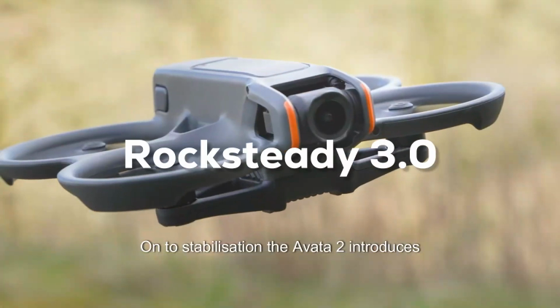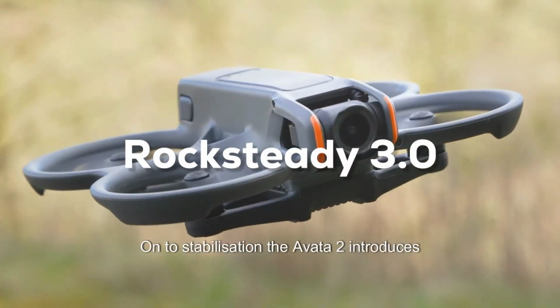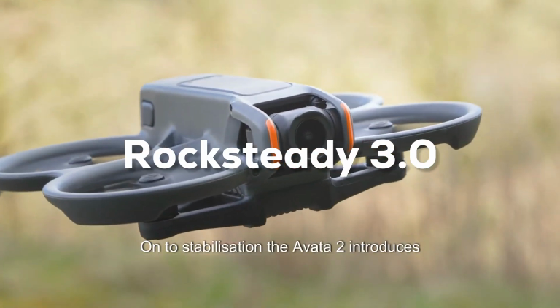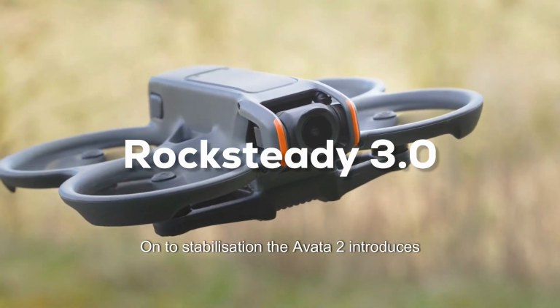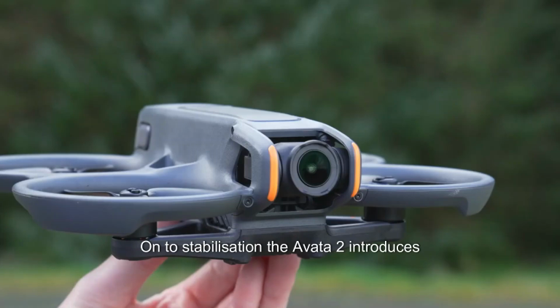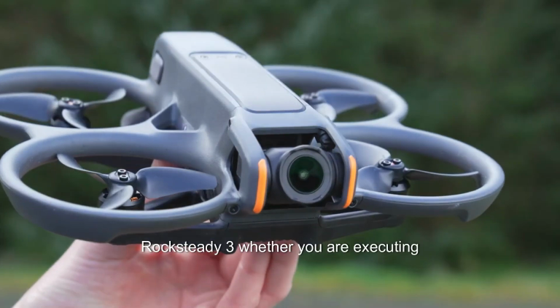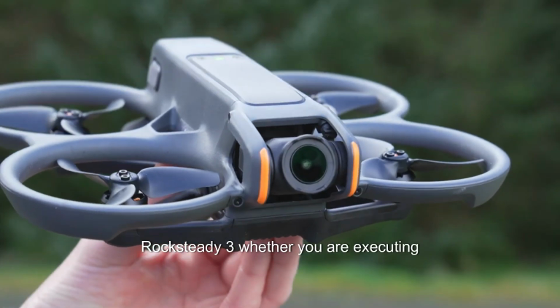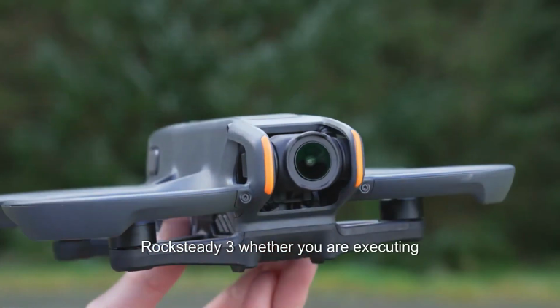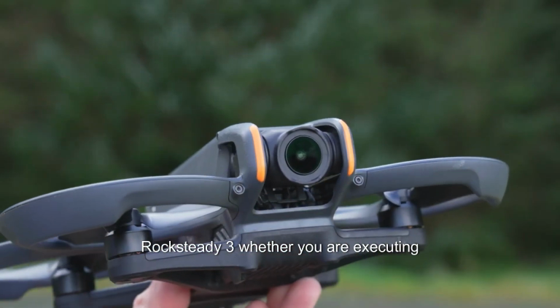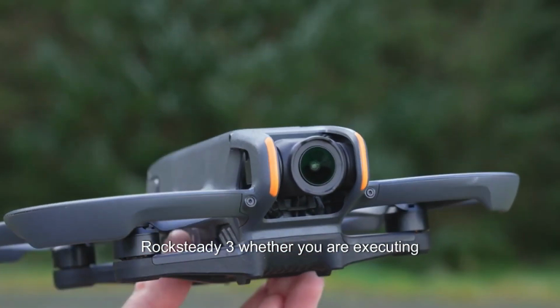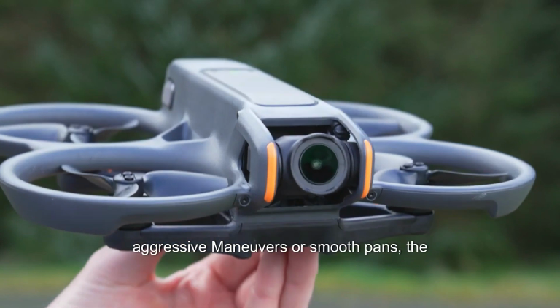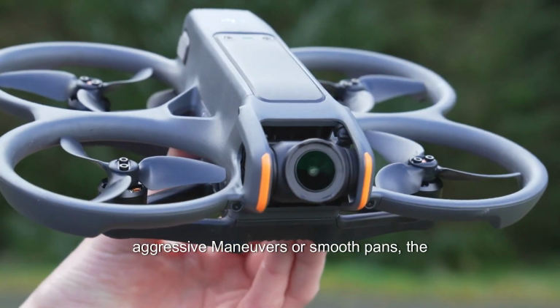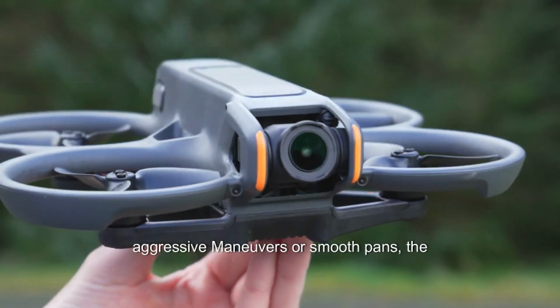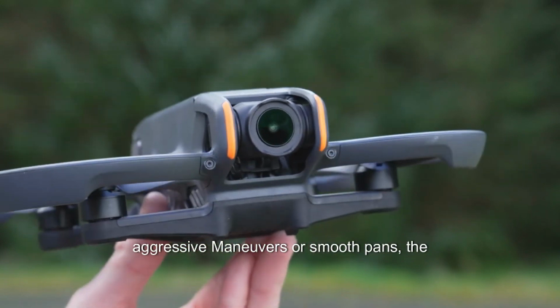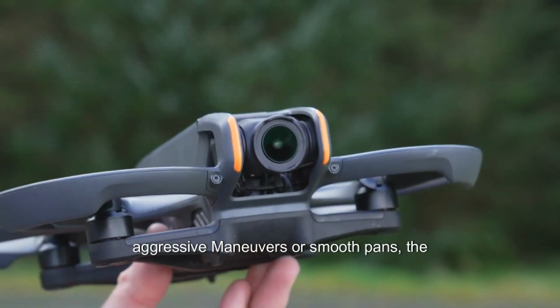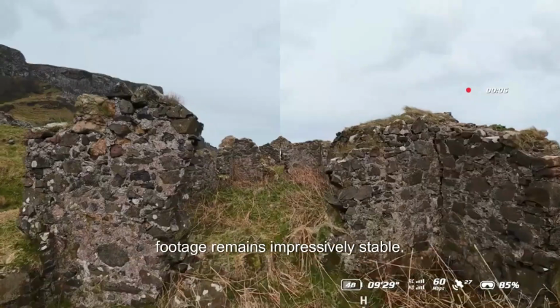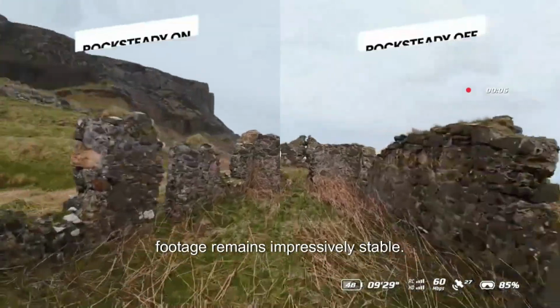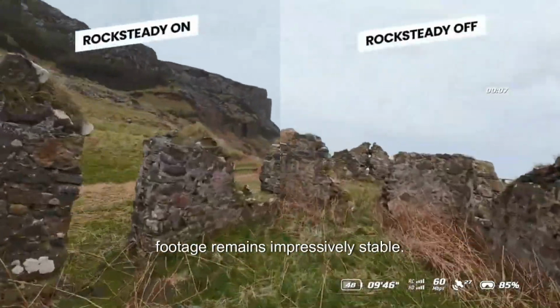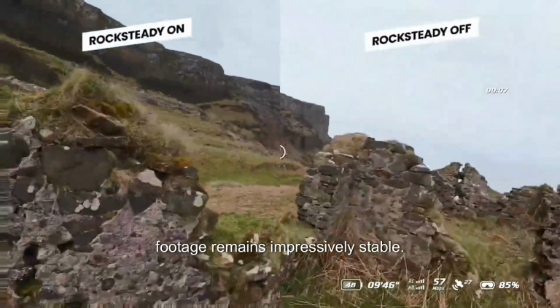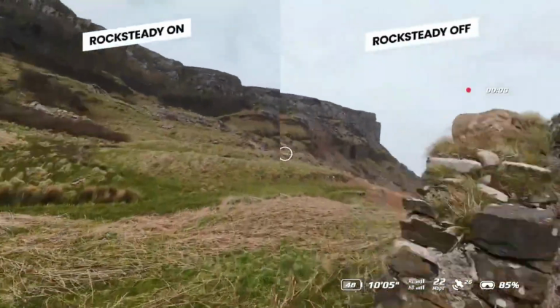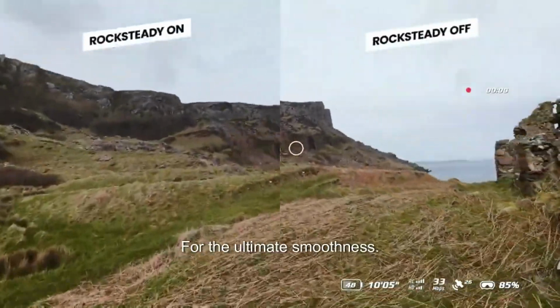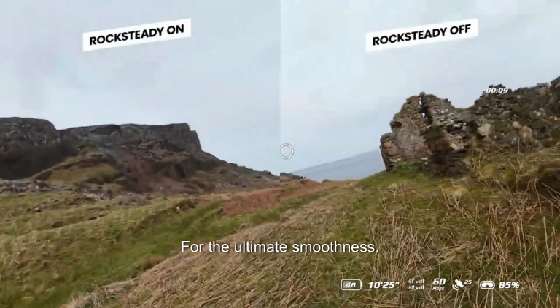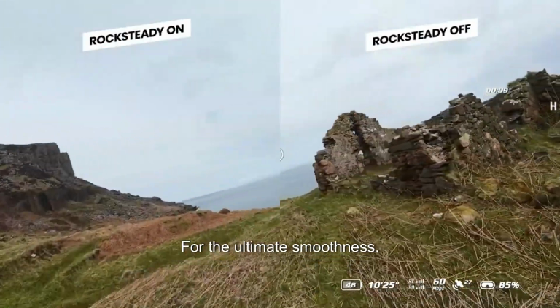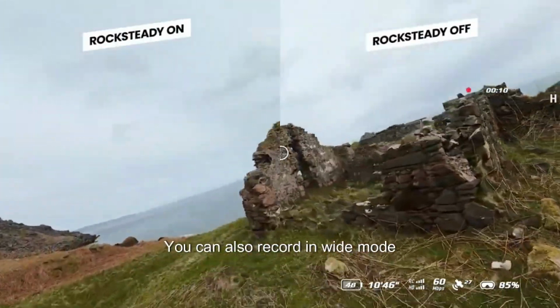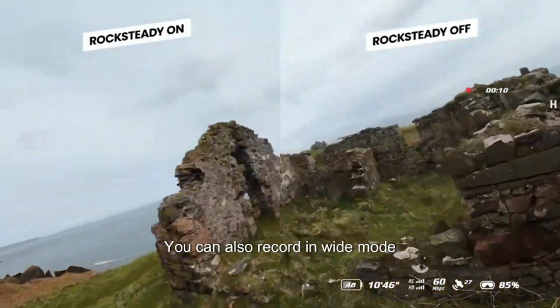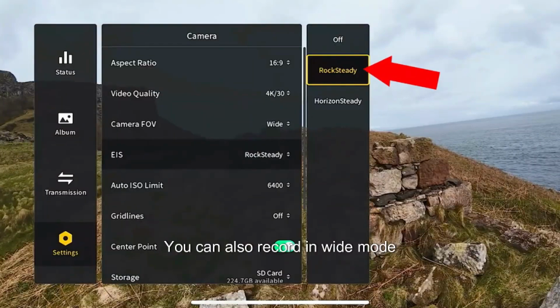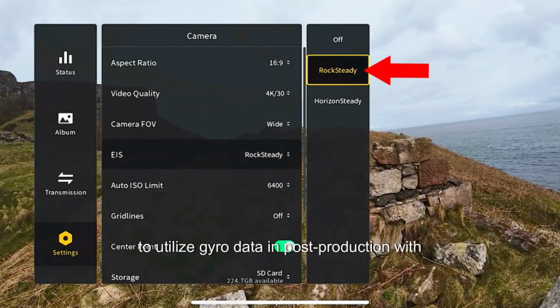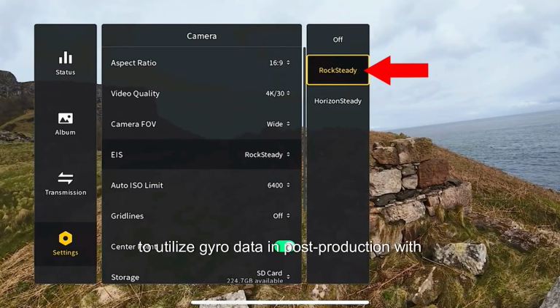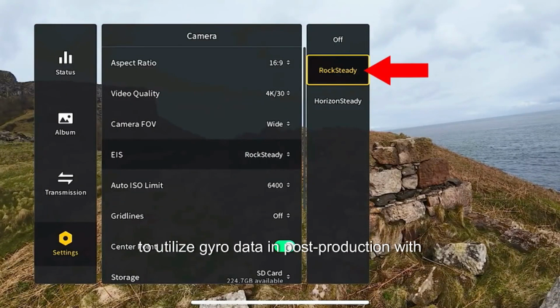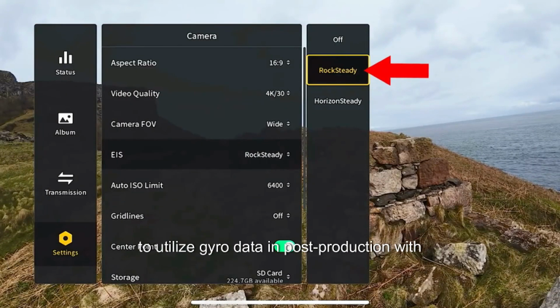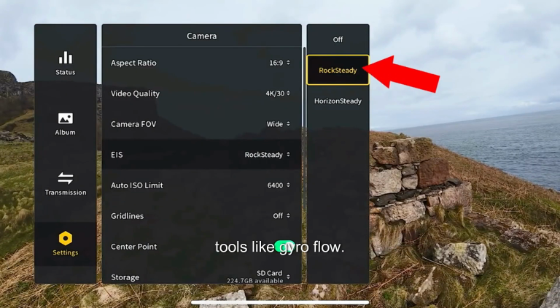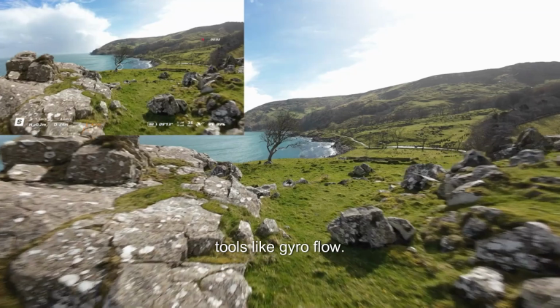Onto stabilization, the Avata 2 introduces Rocksteady 3. Whether you're executing aggressive maneuvers or smooth pans, the footage remains impressively stable. For the ultimate smoothness, you can also record in gyro mode to utilize gyro data in post-production with tools like Gyroflow.